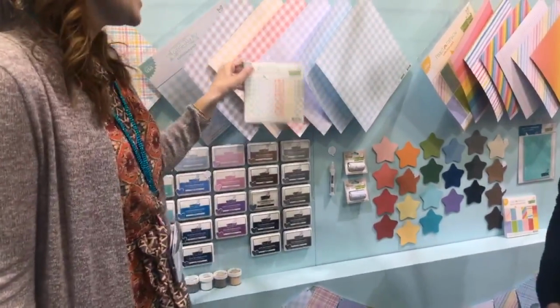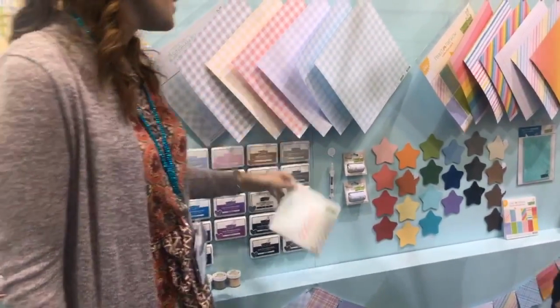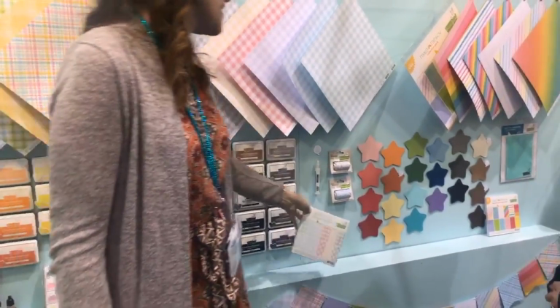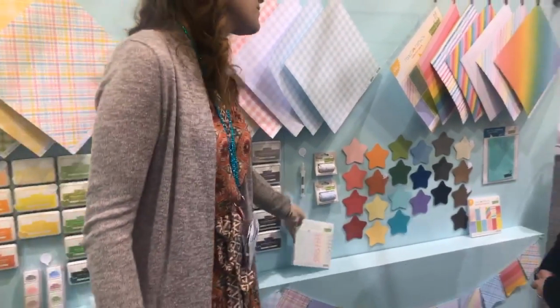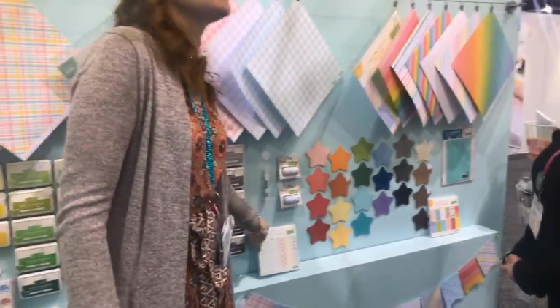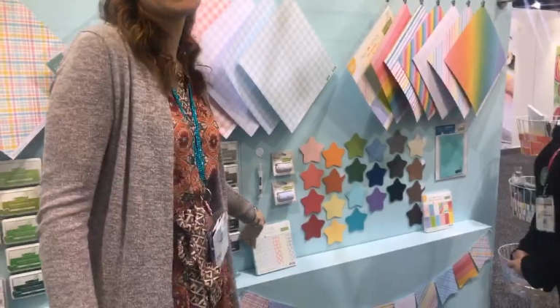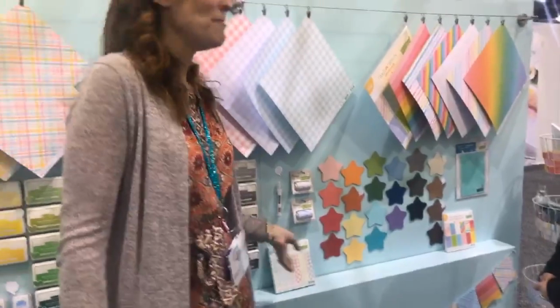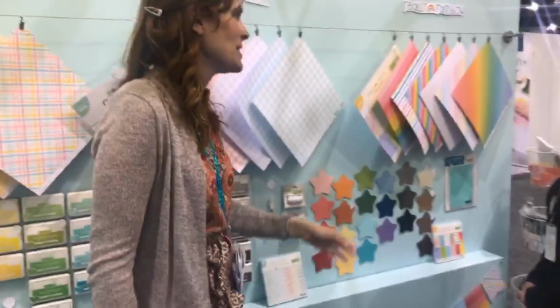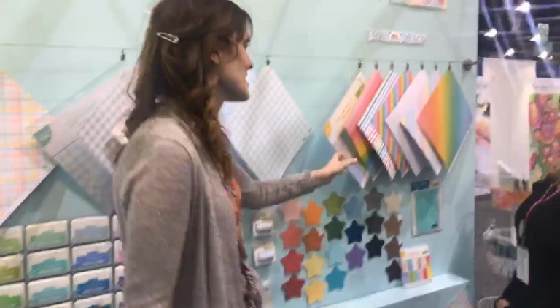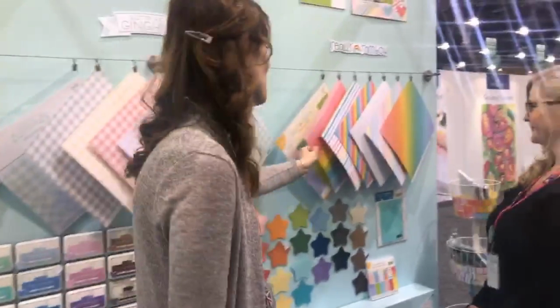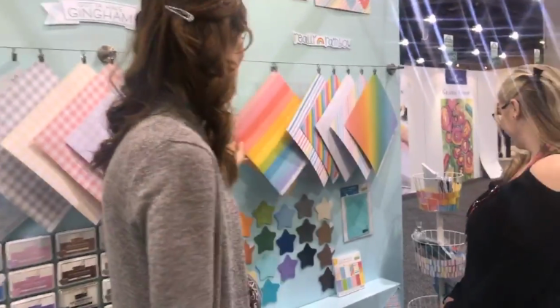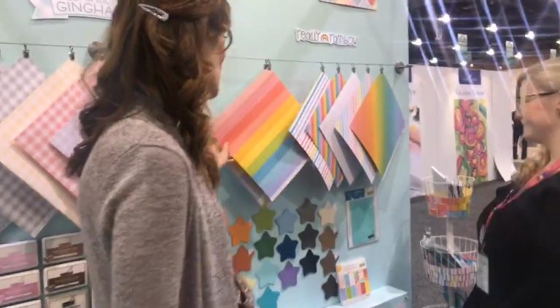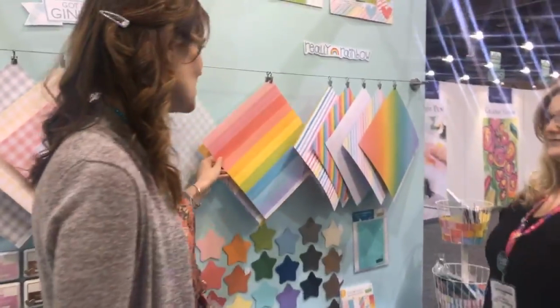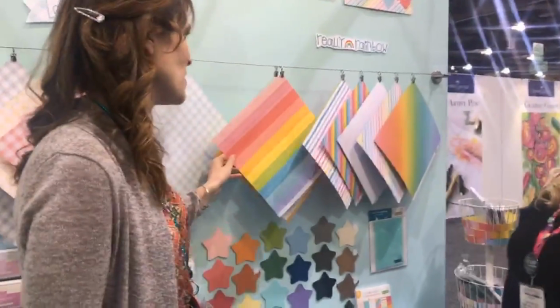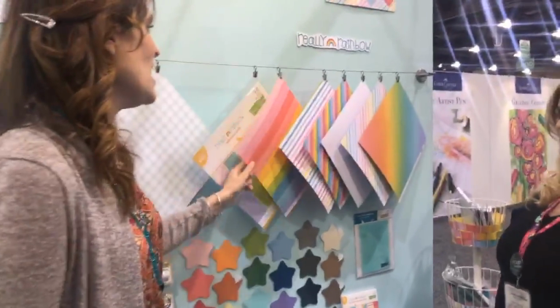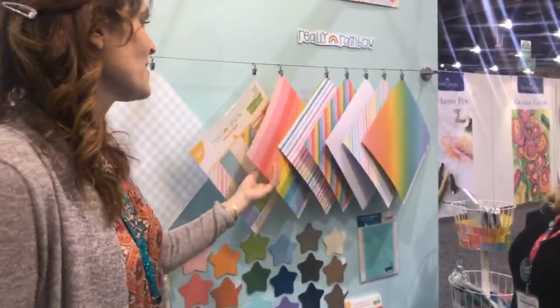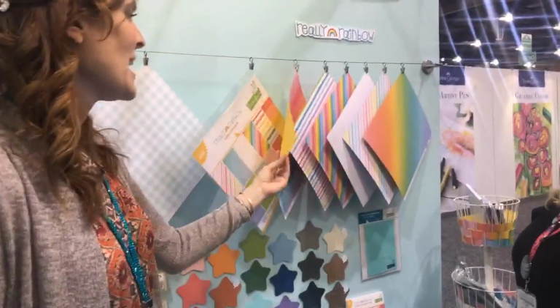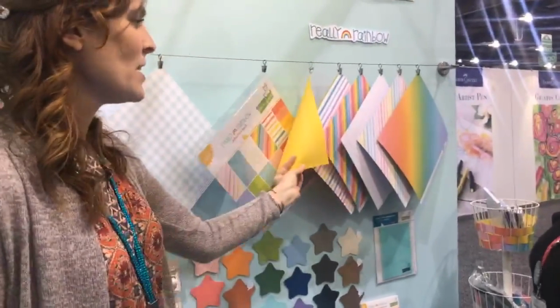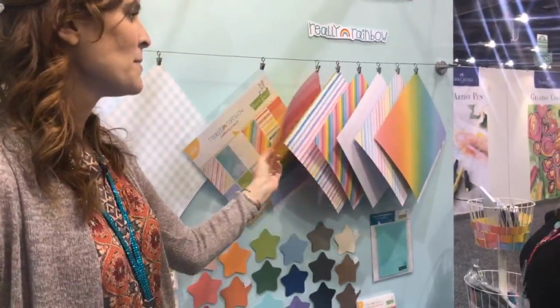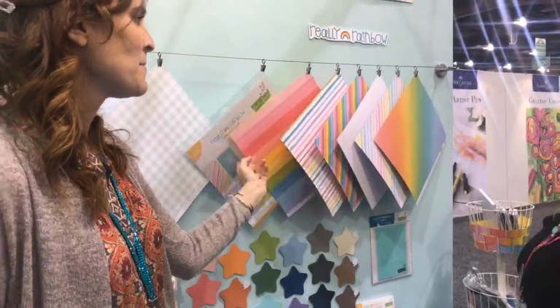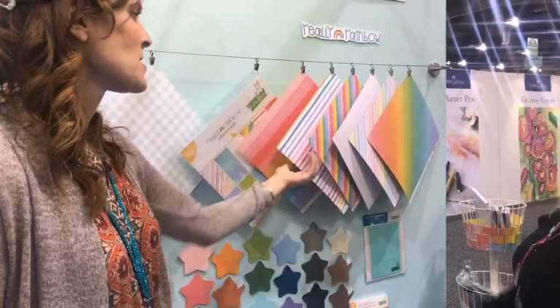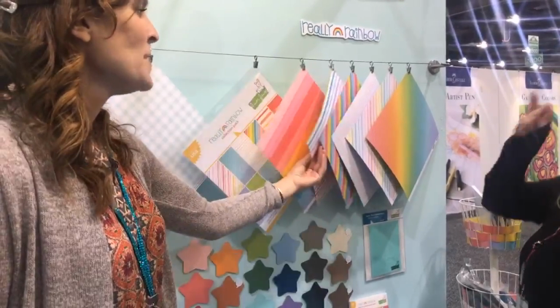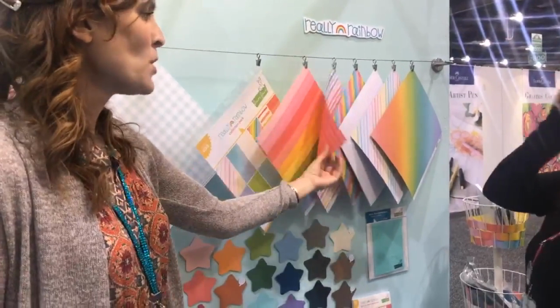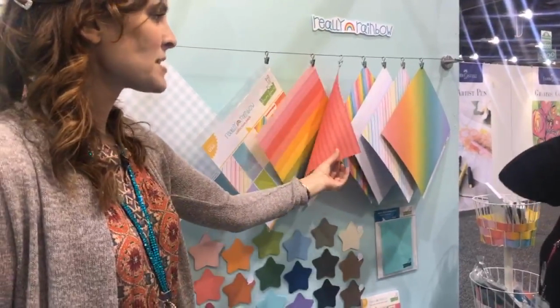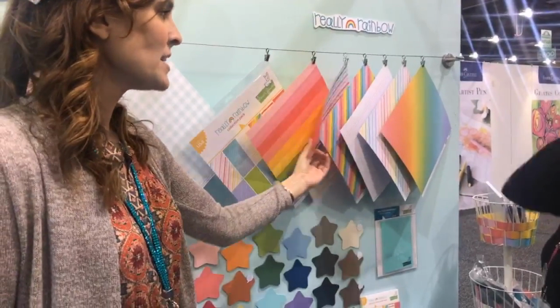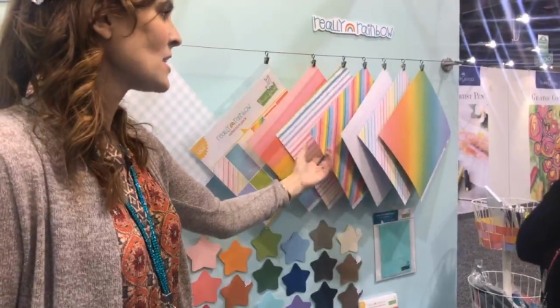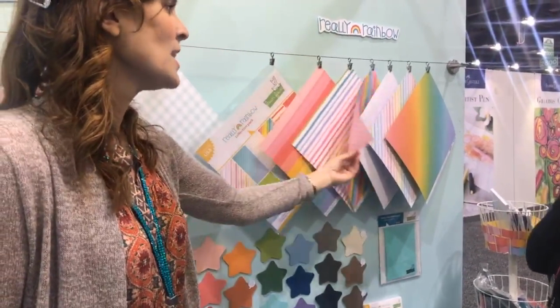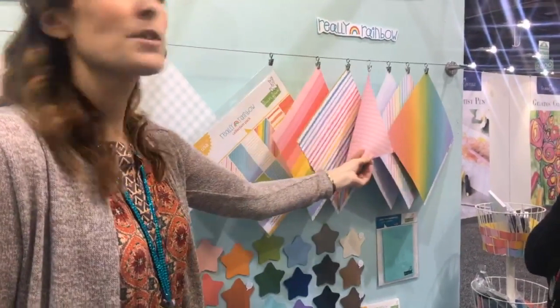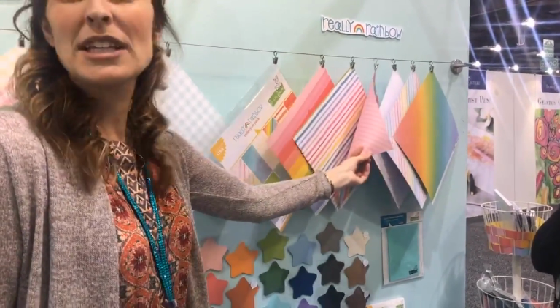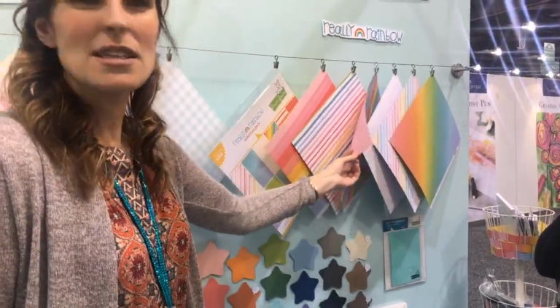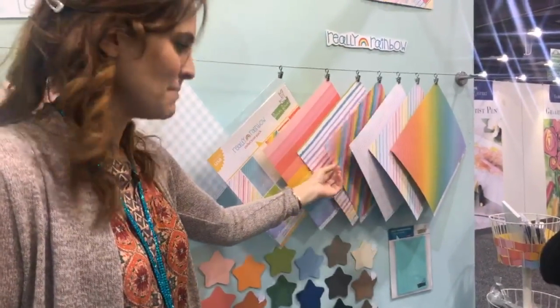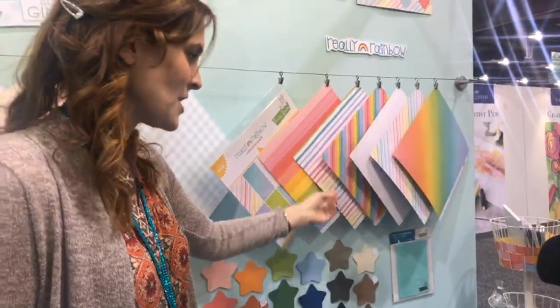And then I think my favorite is the Really Rainbow paper. It's totally 80s rainbow. On the back of all the papers we have more of a solid single color, so it's really easy to mix and match them.